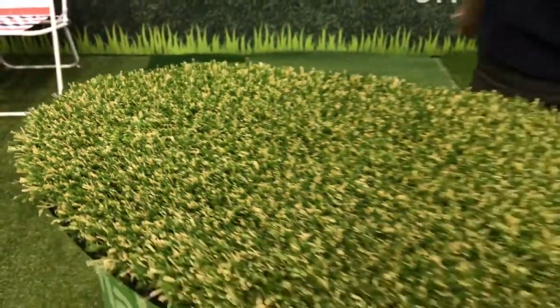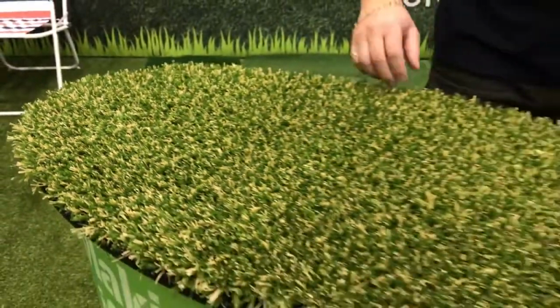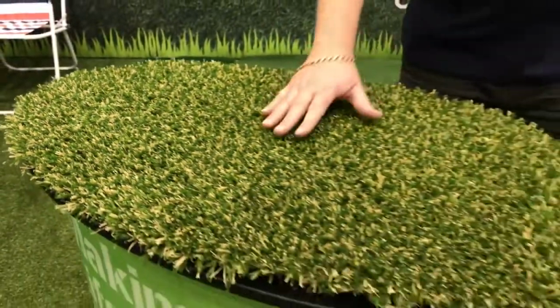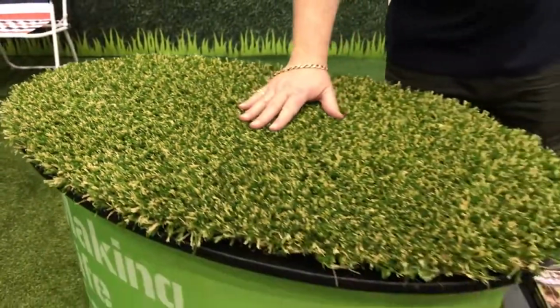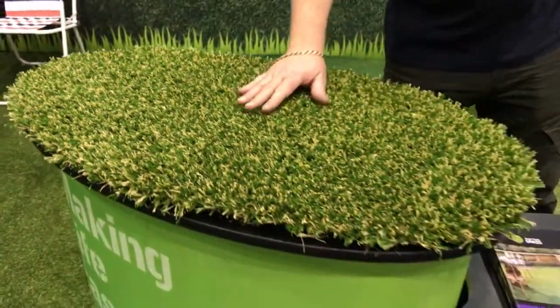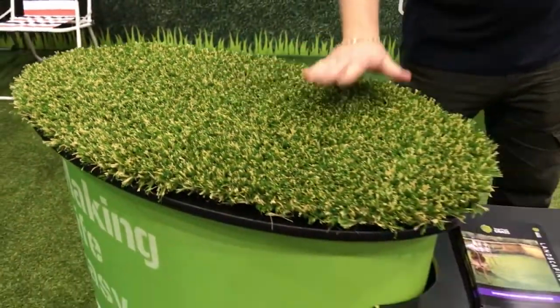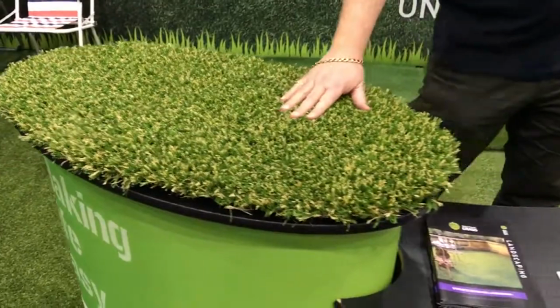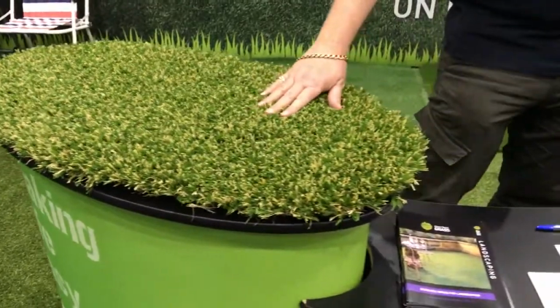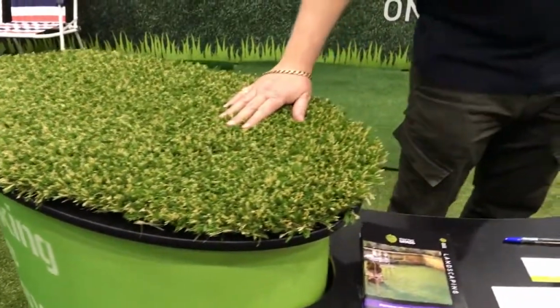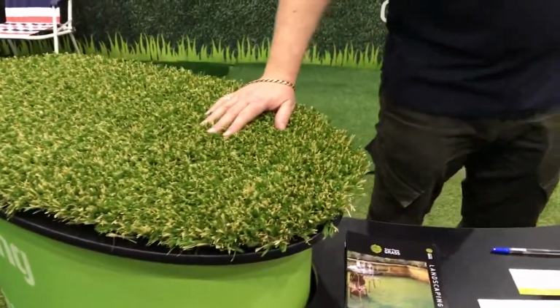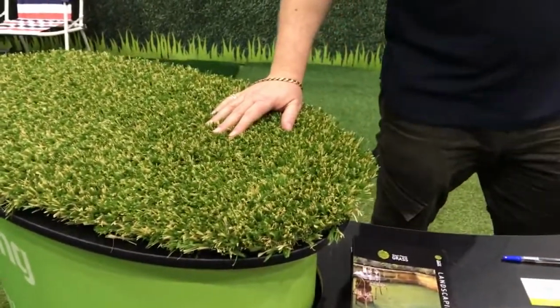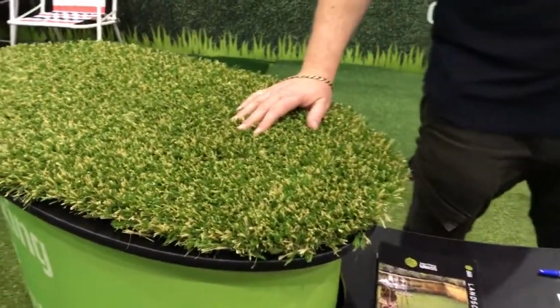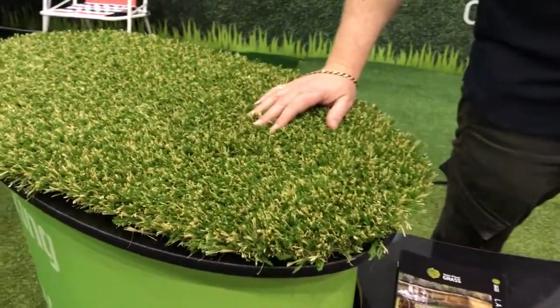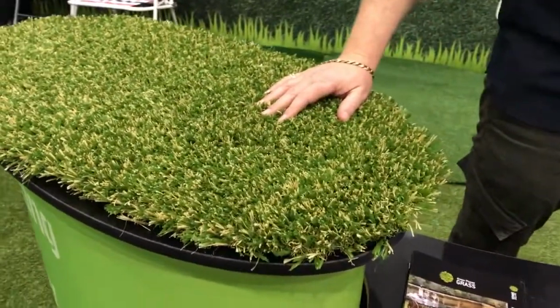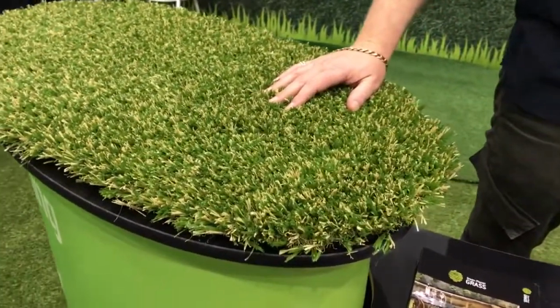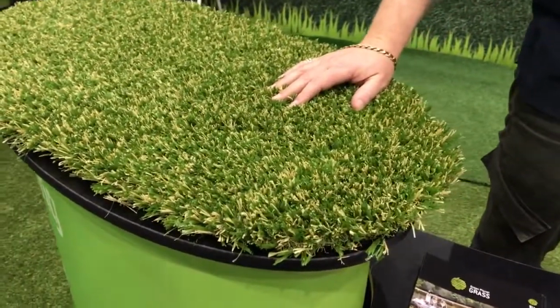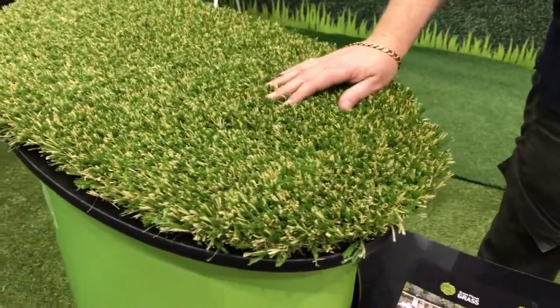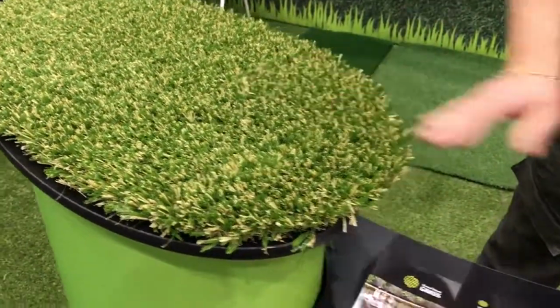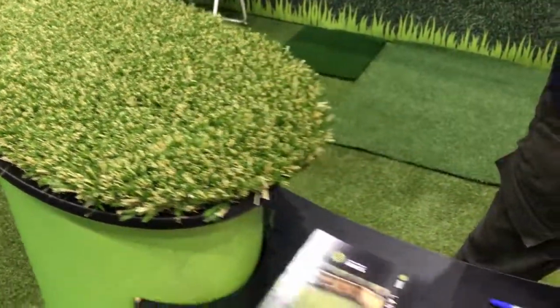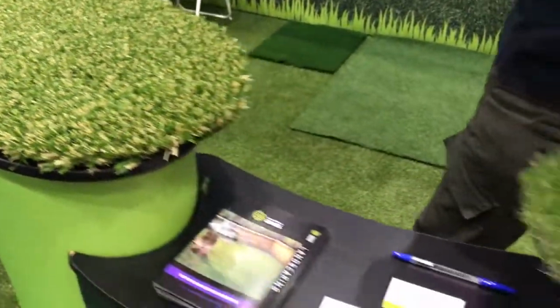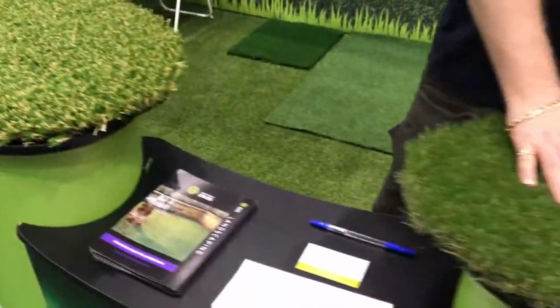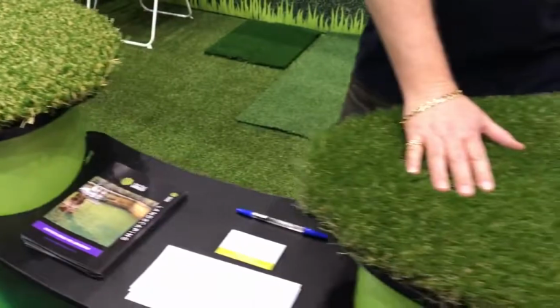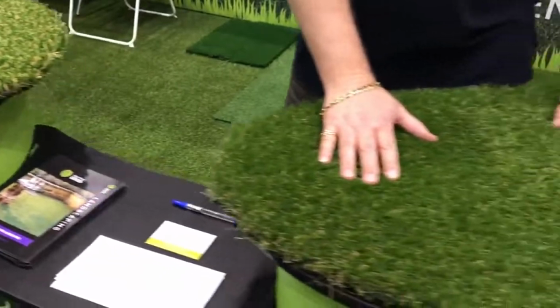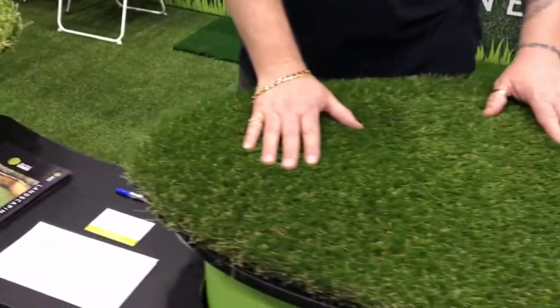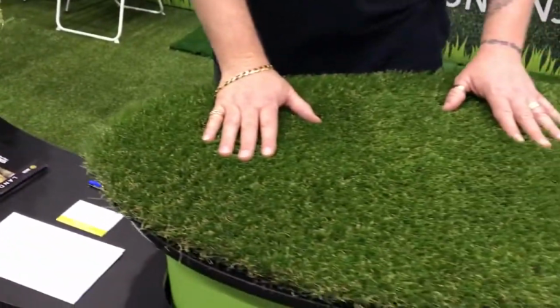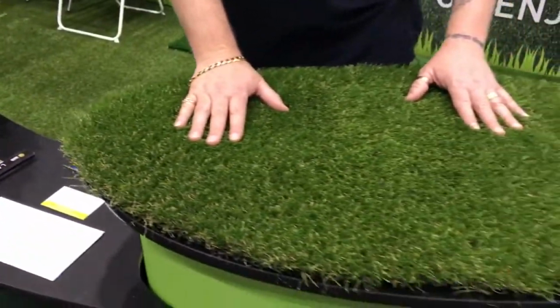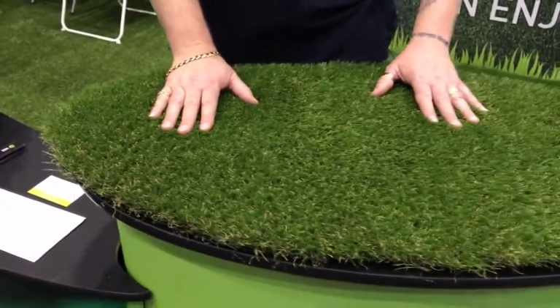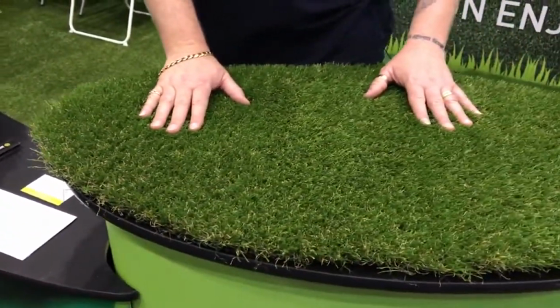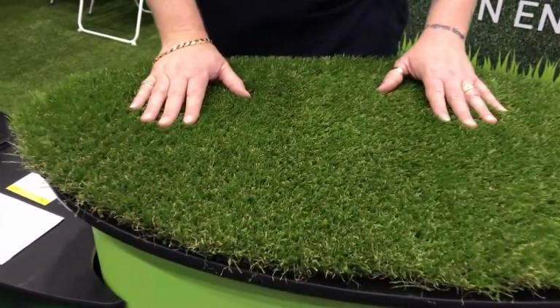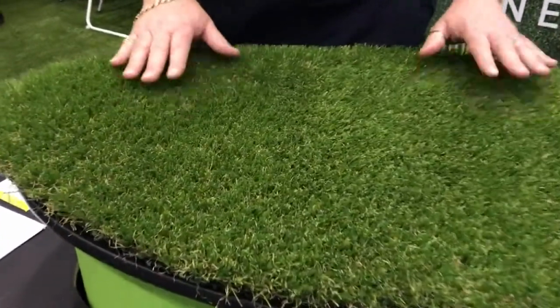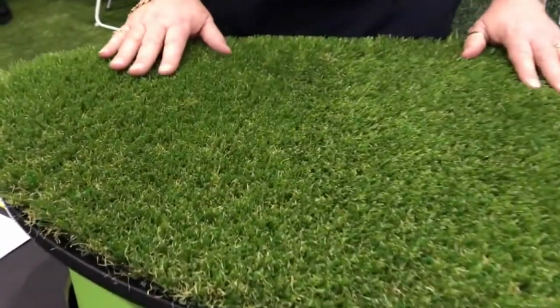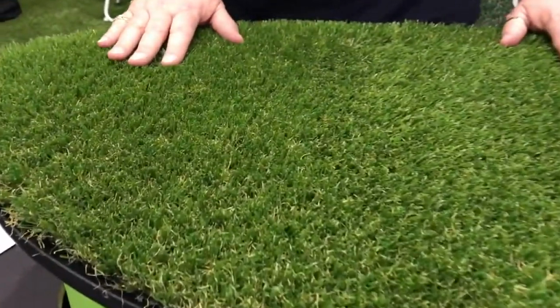We've got a few products here for you. This is our Earth Grass, which is our buffalo — one of our most popular grasses — and this is our Satin Grass, one of our equally popular couch grasses.